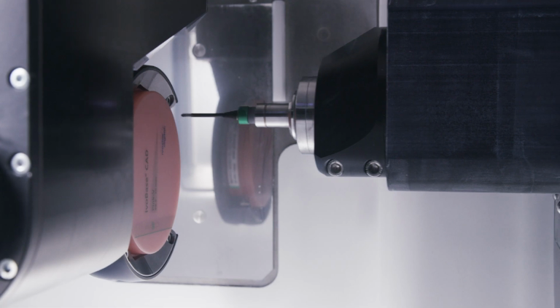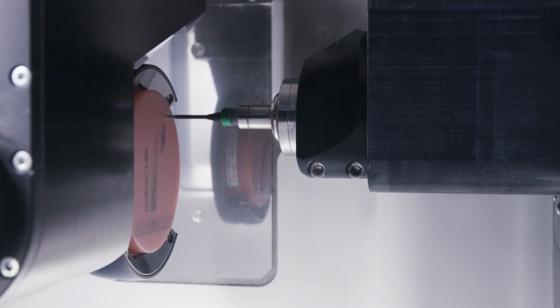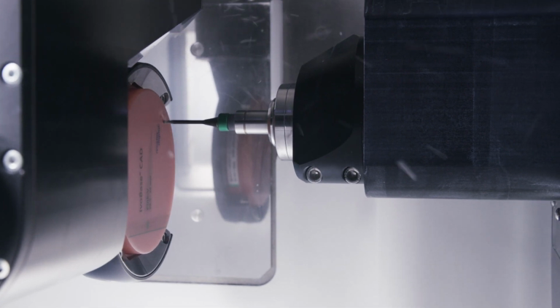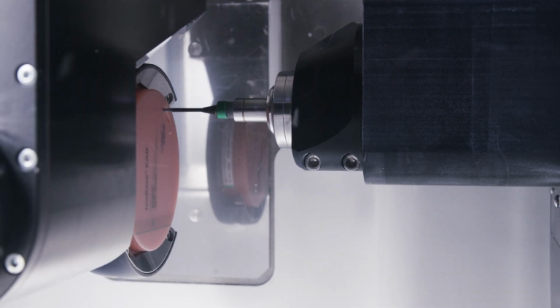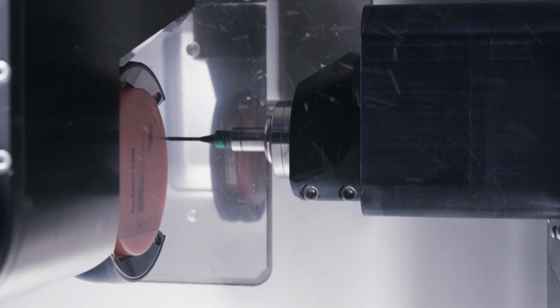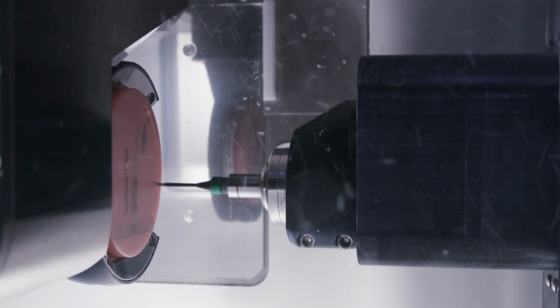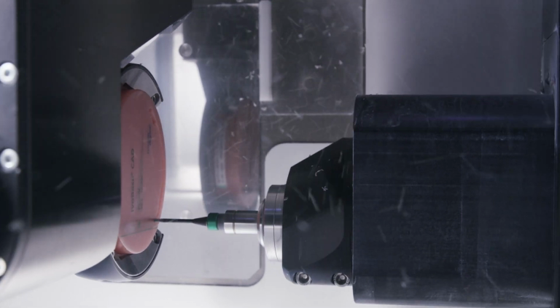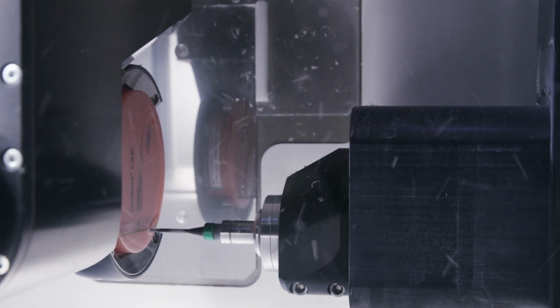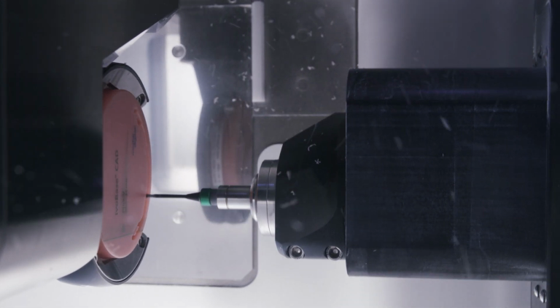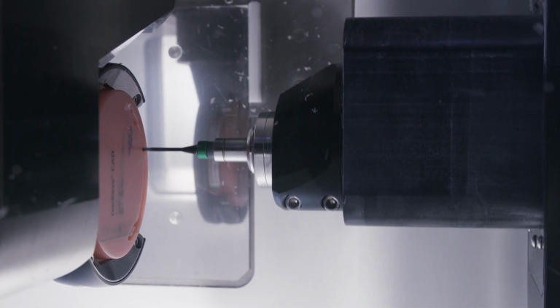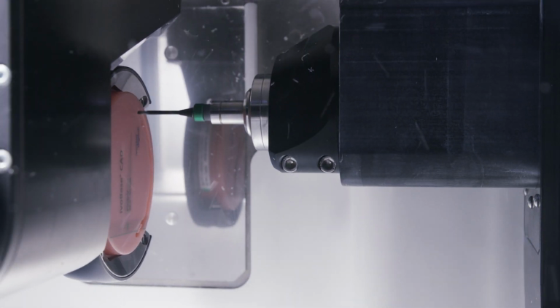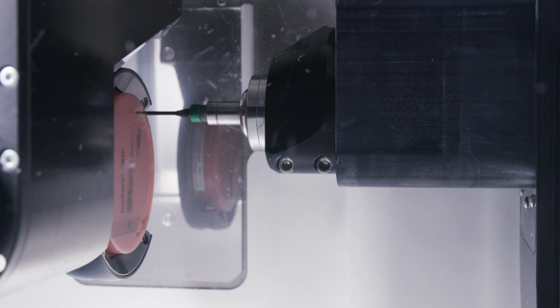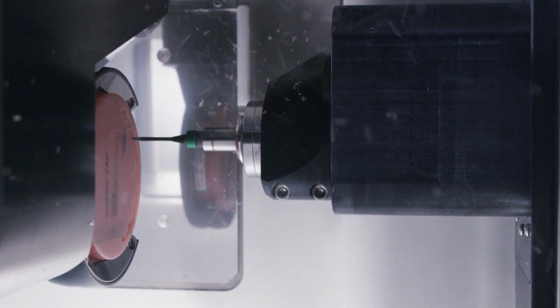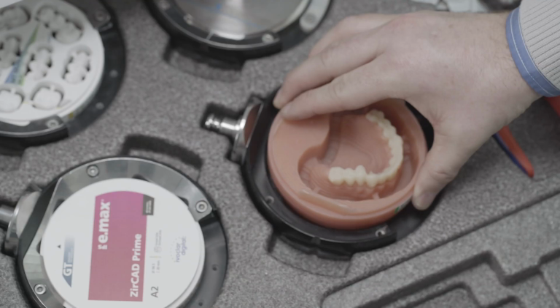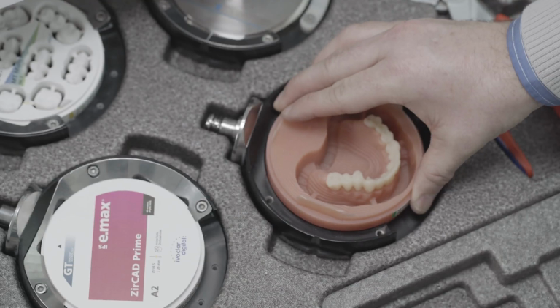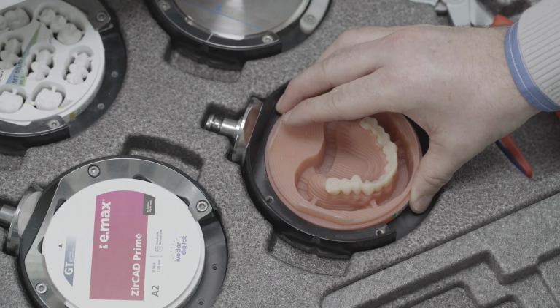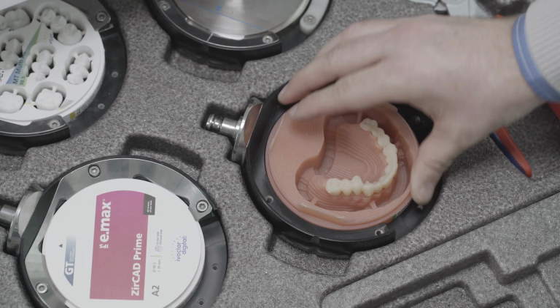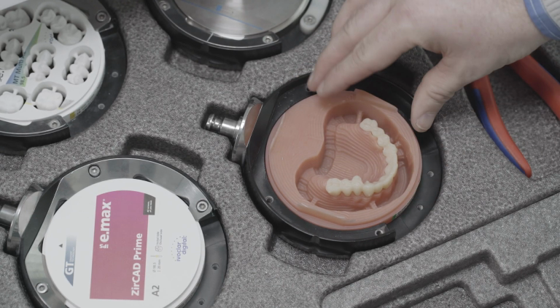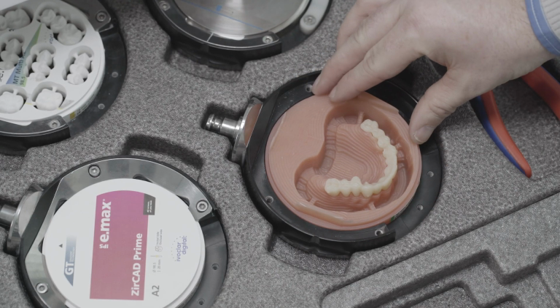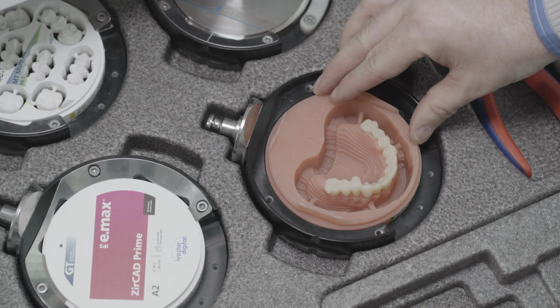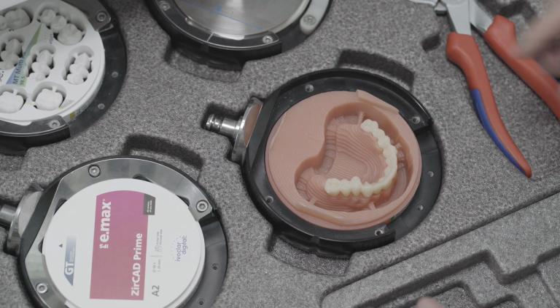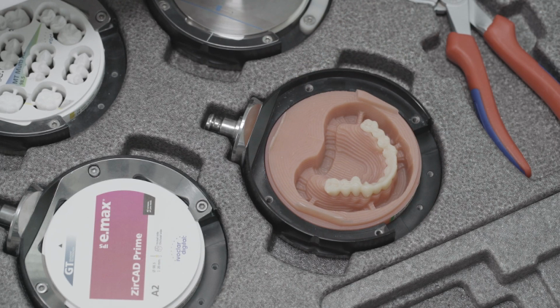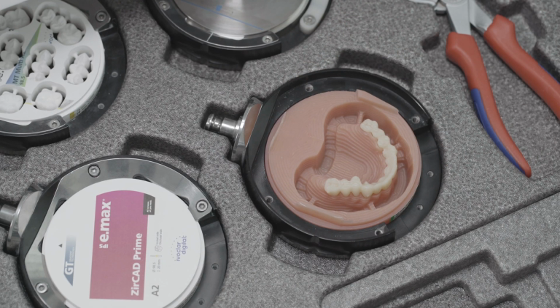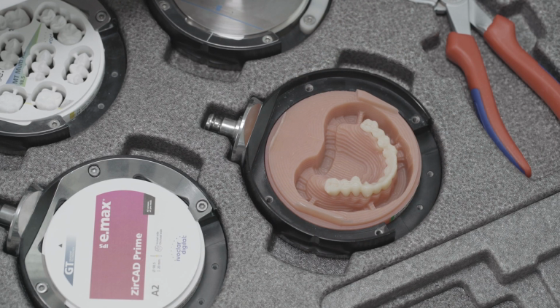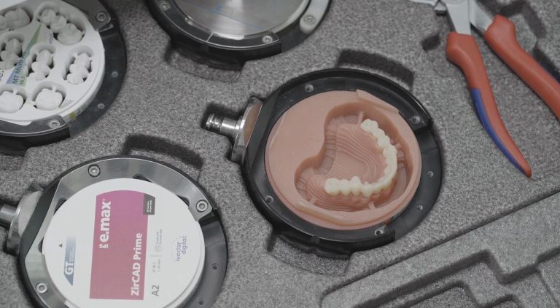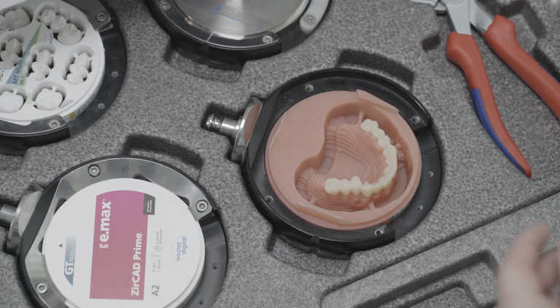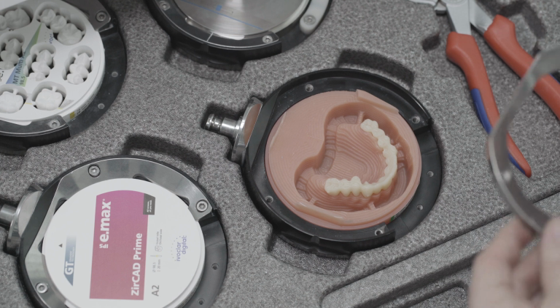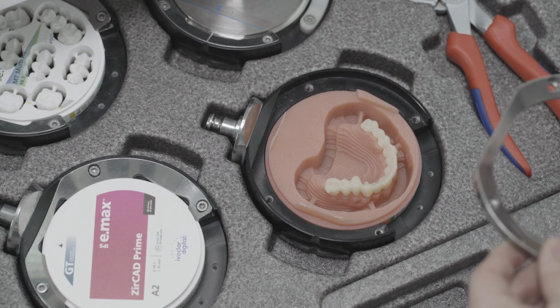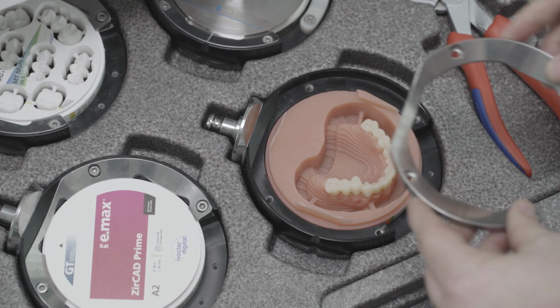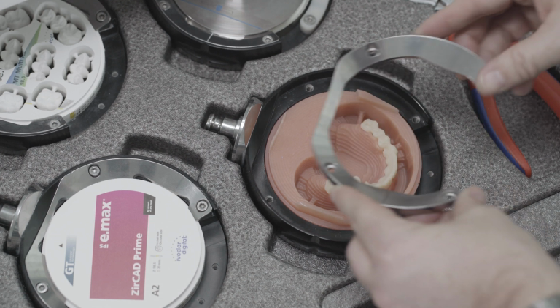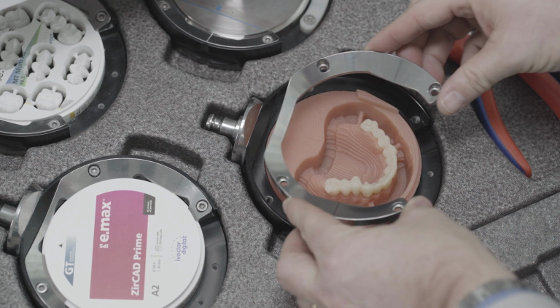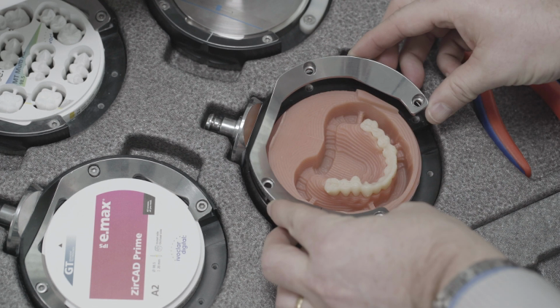Perform the first milling procedure, then remove the disc. Reinsert the disc for the second milling procedure and secure it in place as before, this time using ring 2.